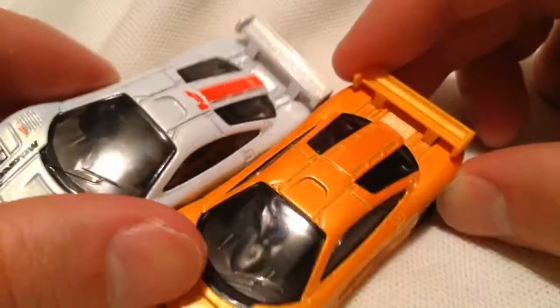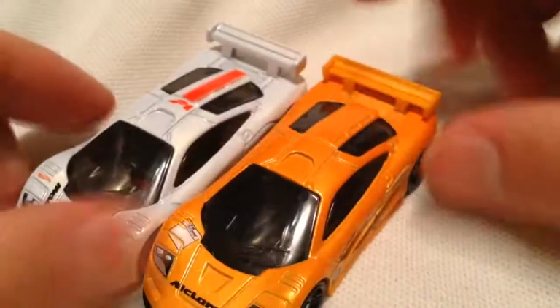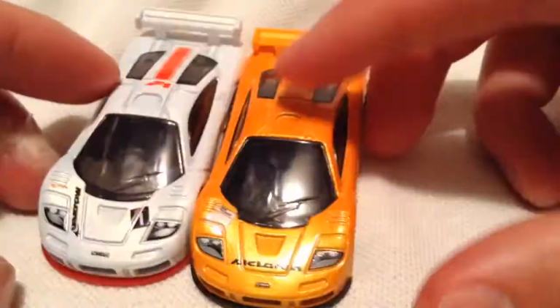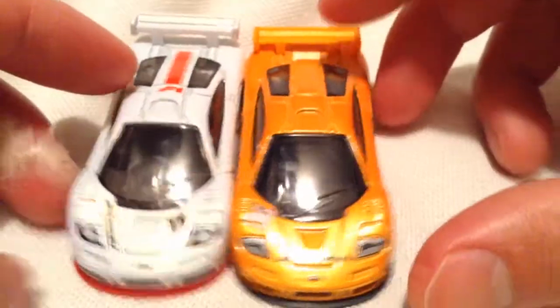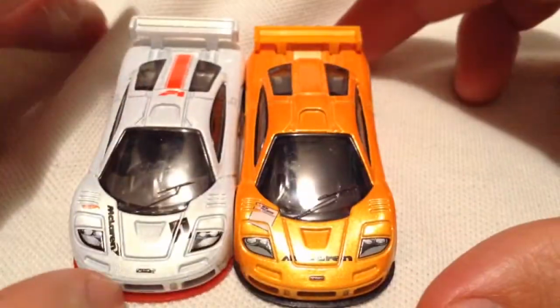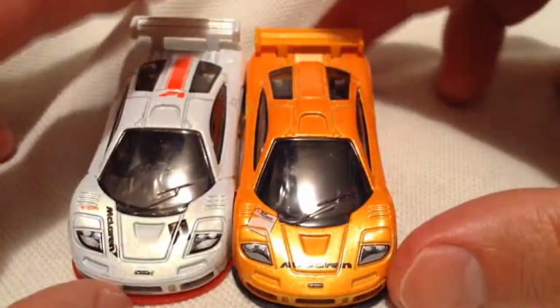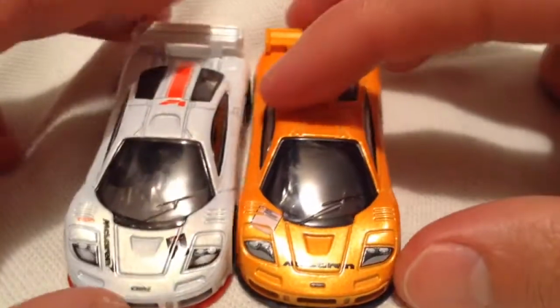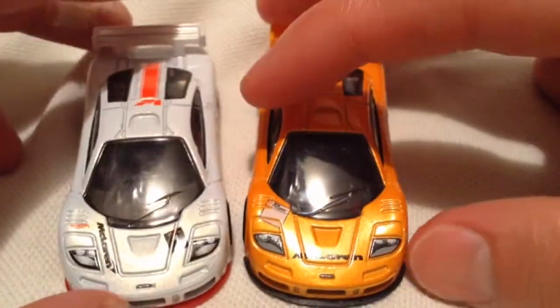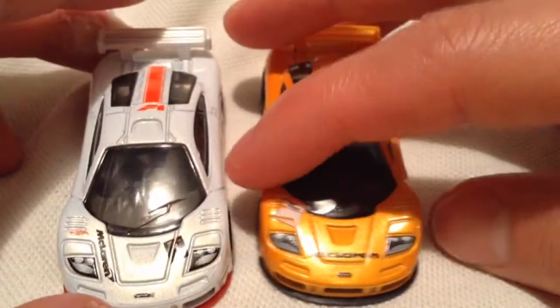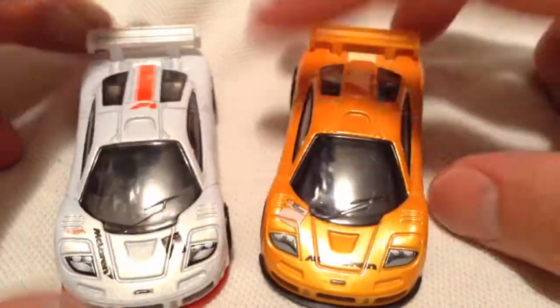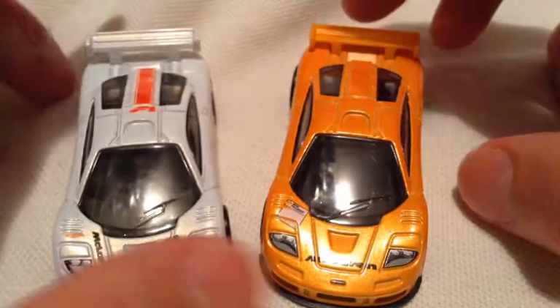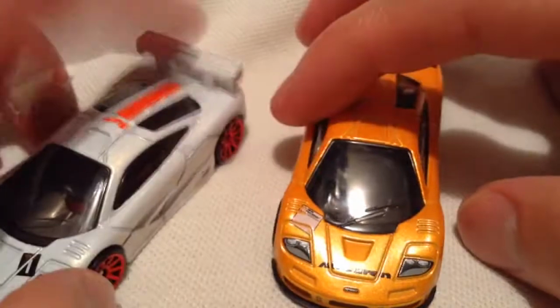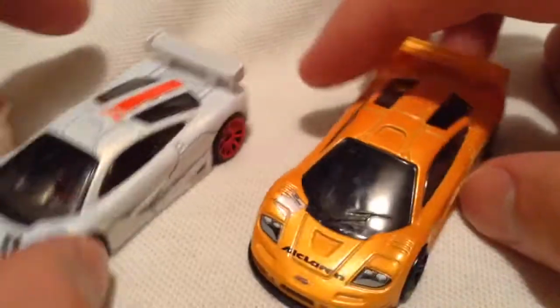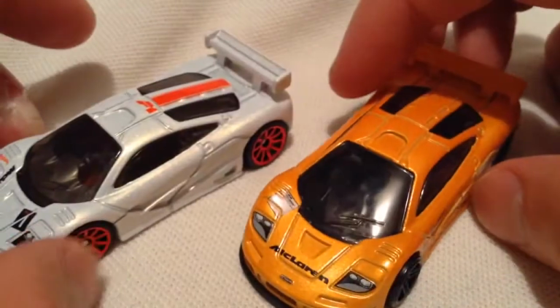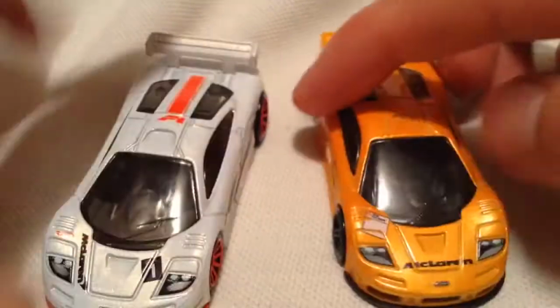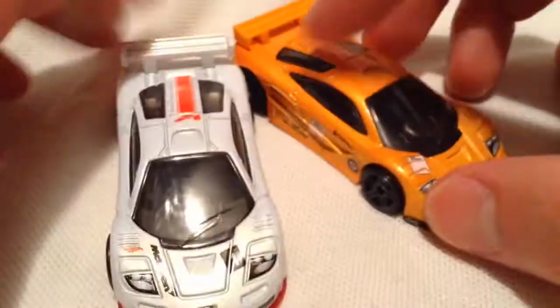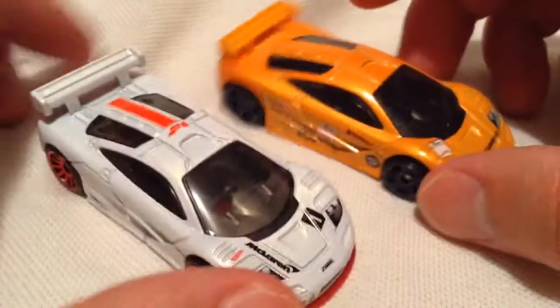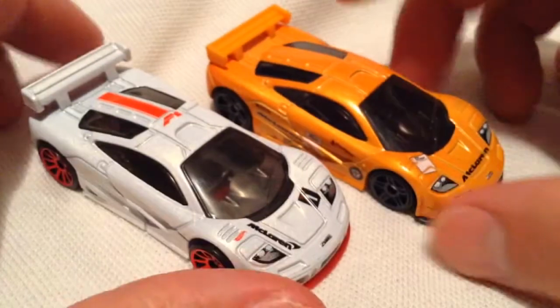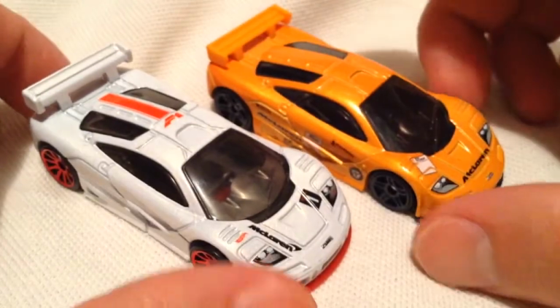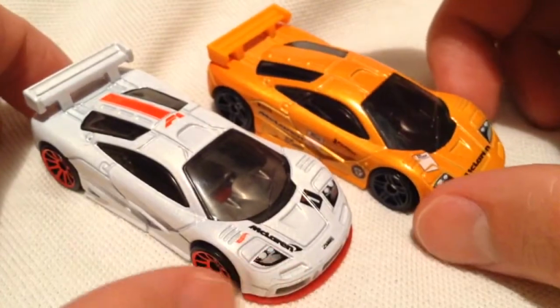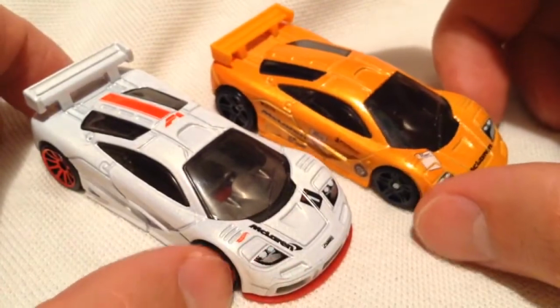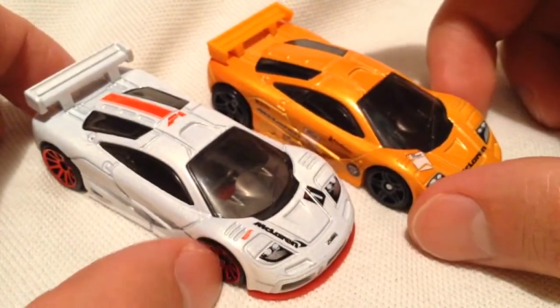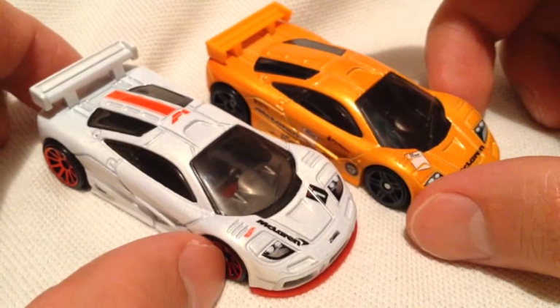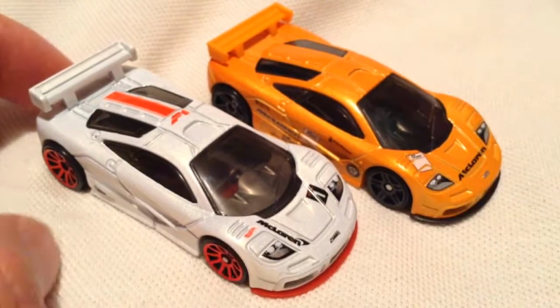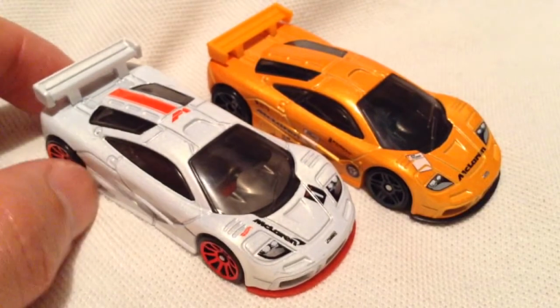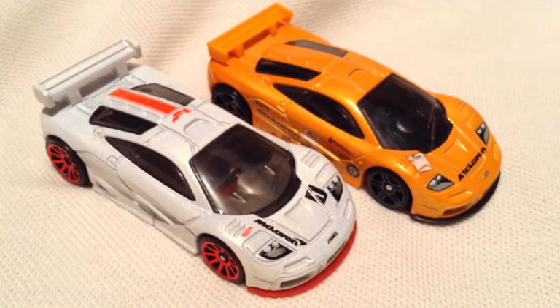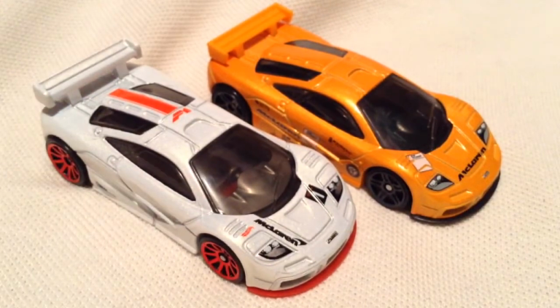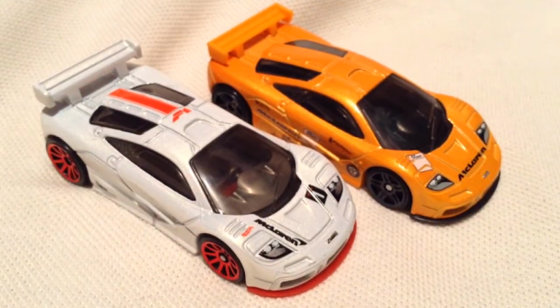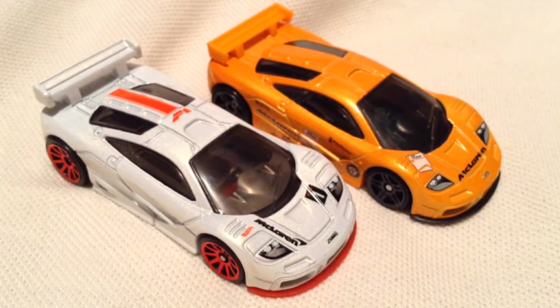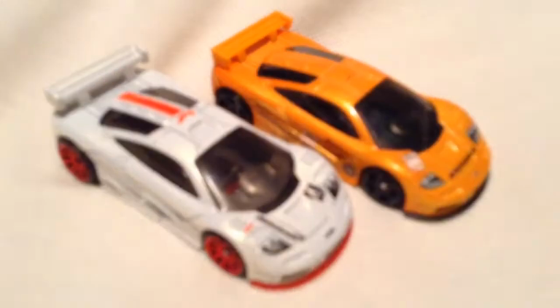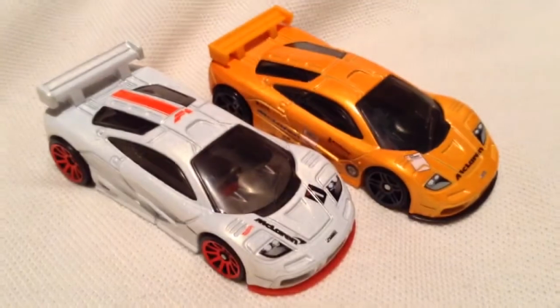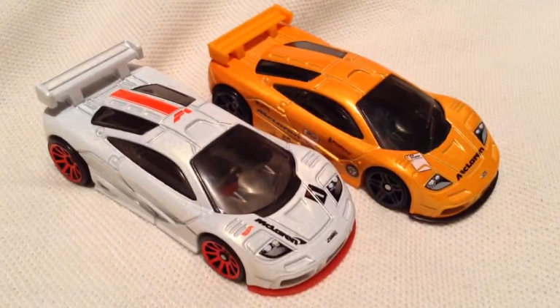Alright. I mean, that's what I caught — just very minor differences, but the biggest one's obviously the metal spoiler. So if you spot anything else, let me know. Alright, thanks for watching. Please check out my other videos and keep collecting.